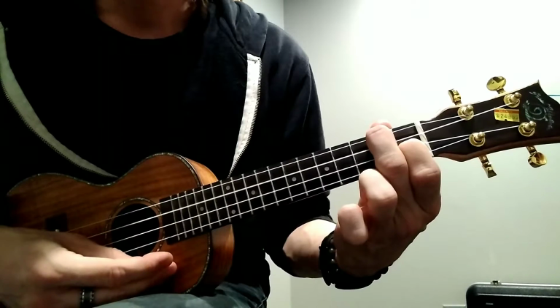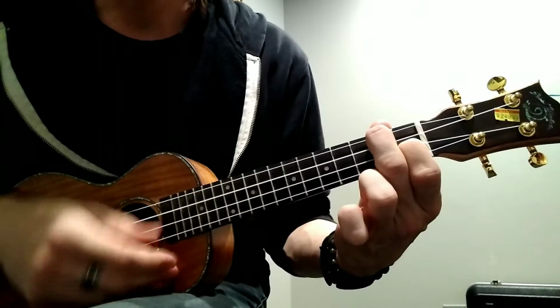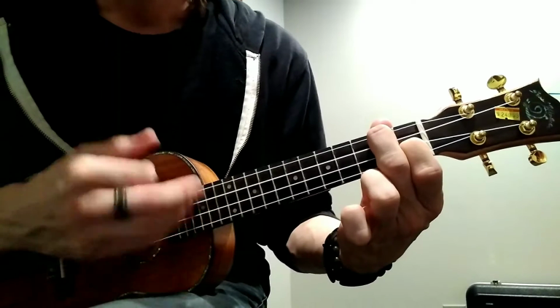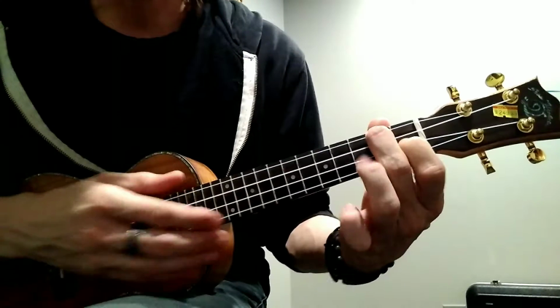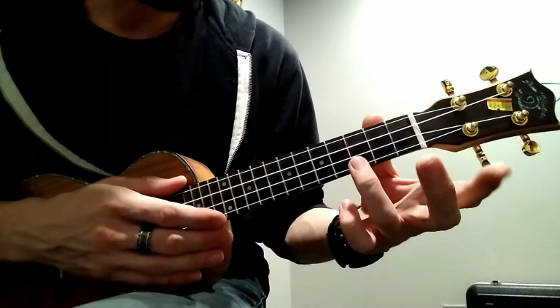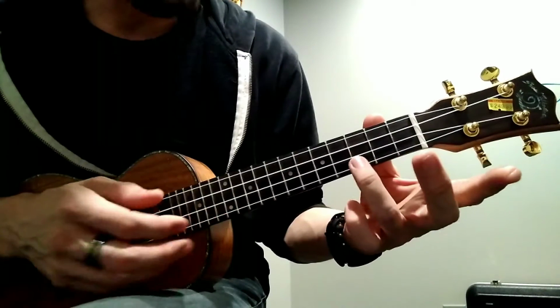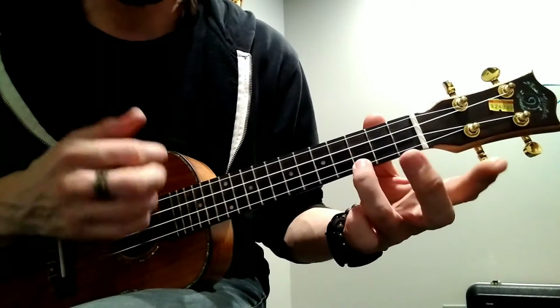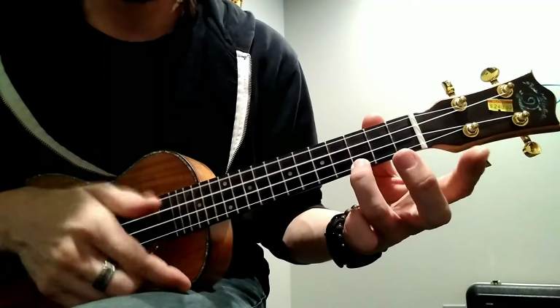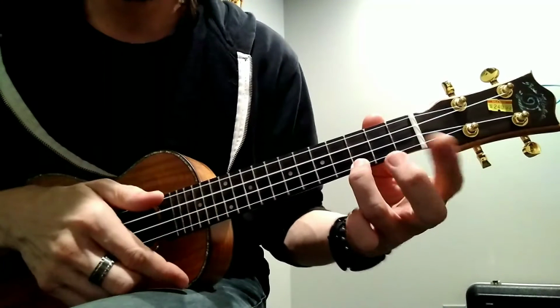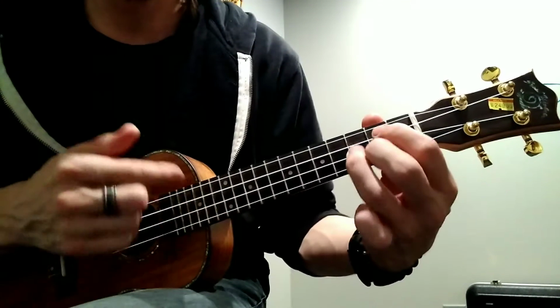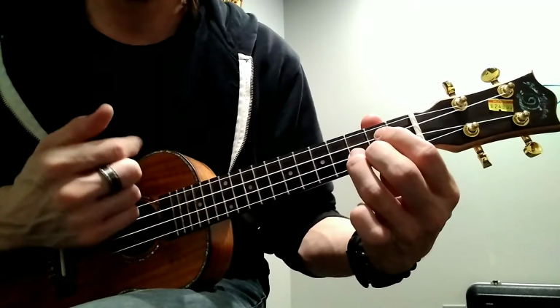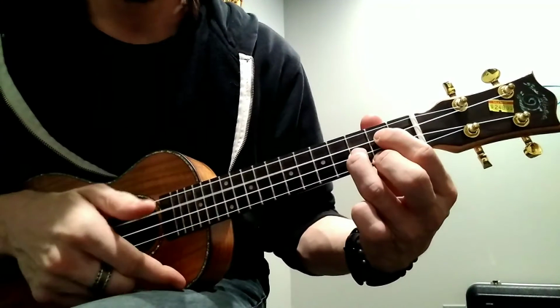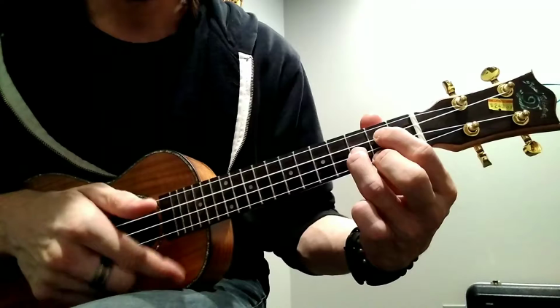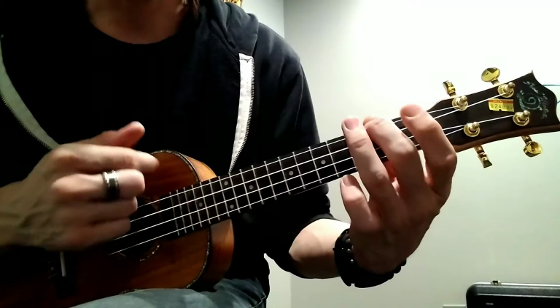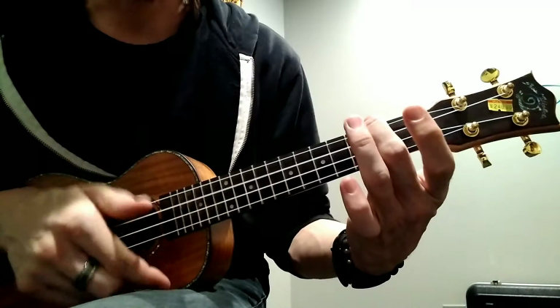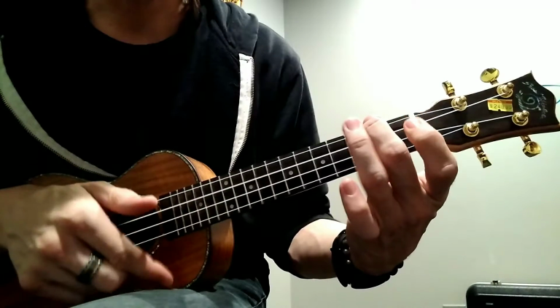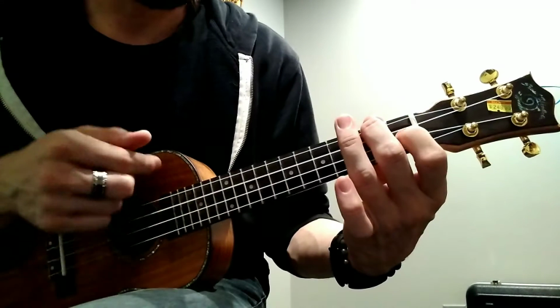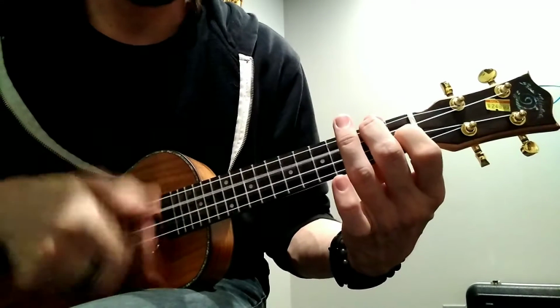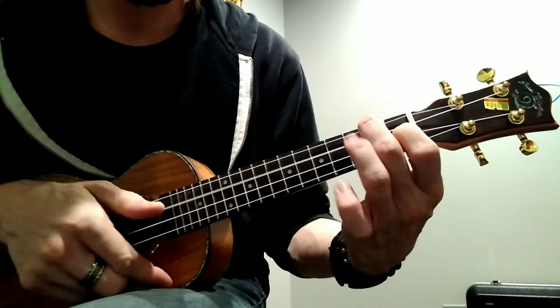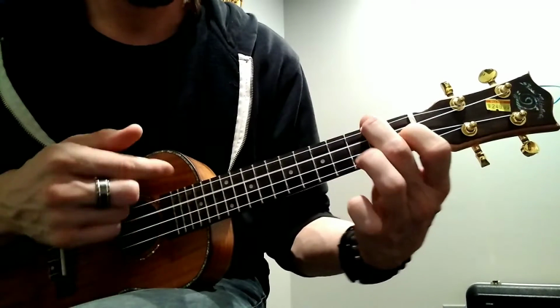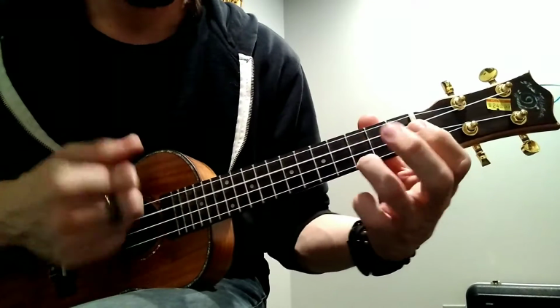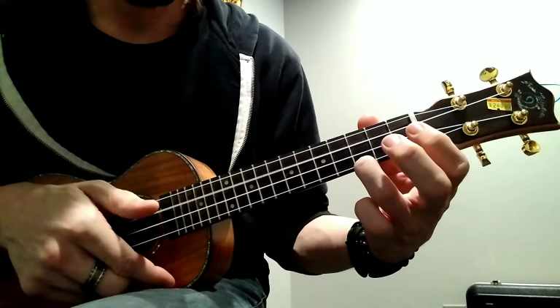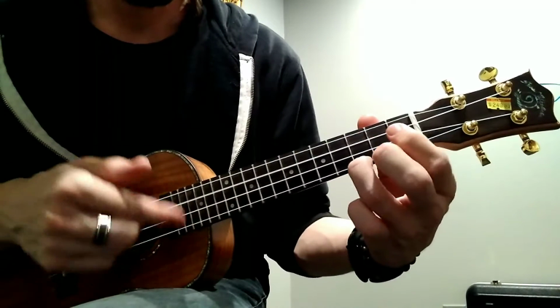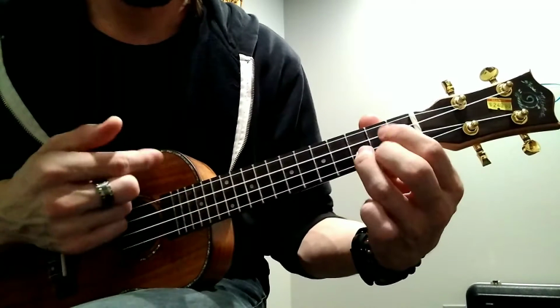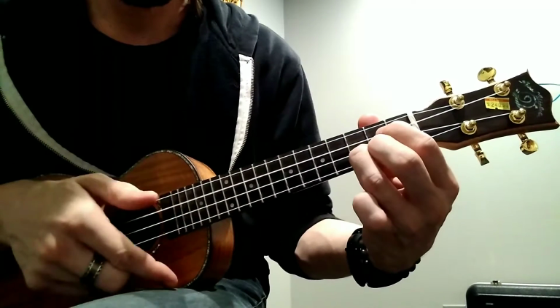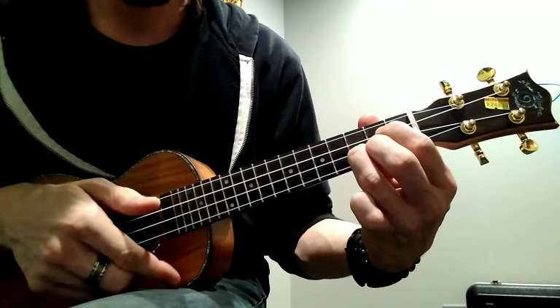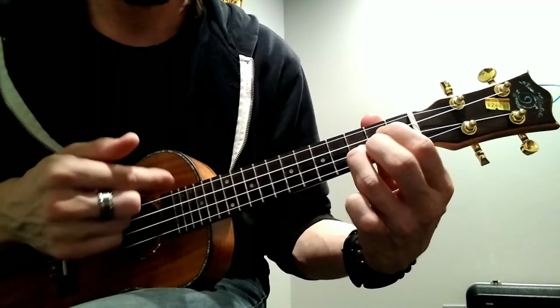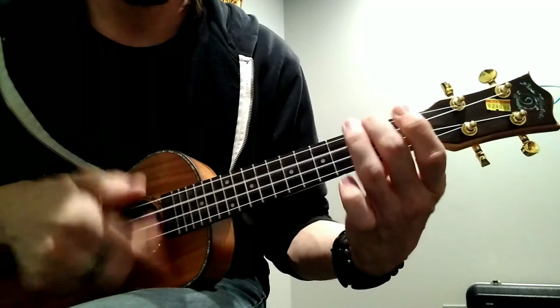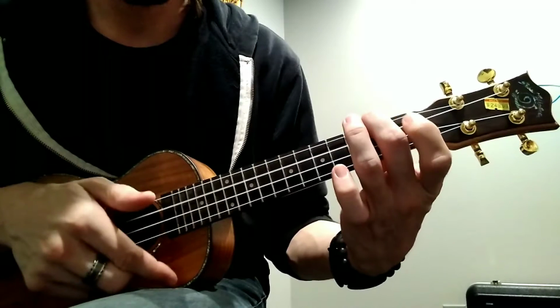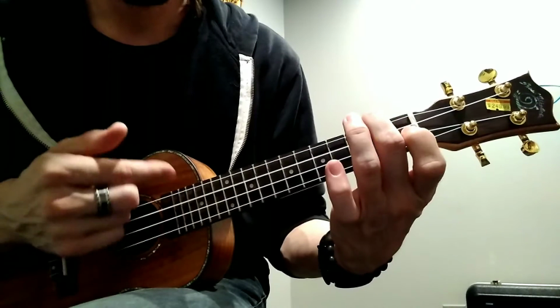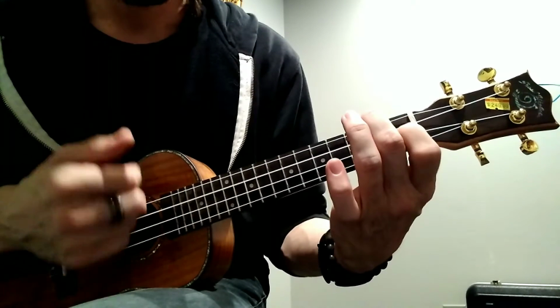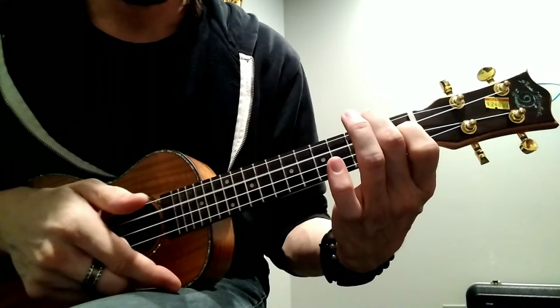So our main focus this week is just switching in between the chords. And that's it.